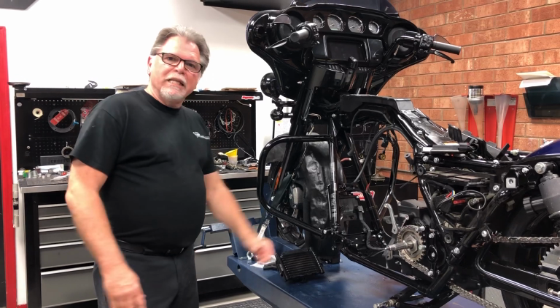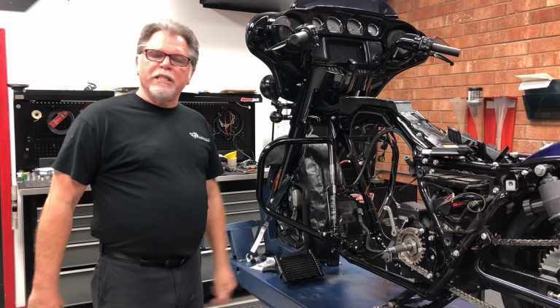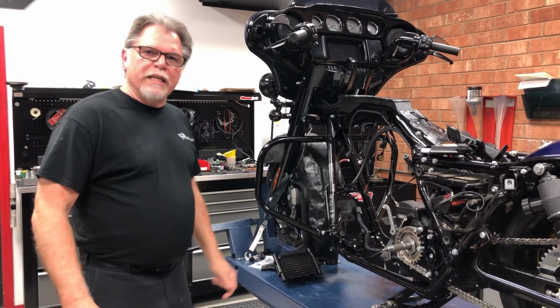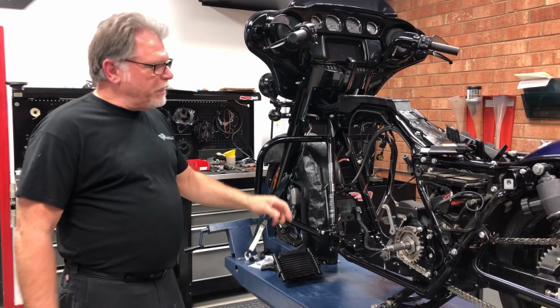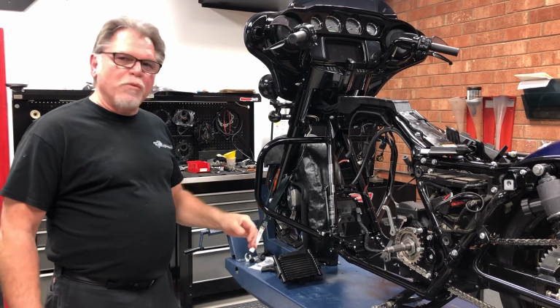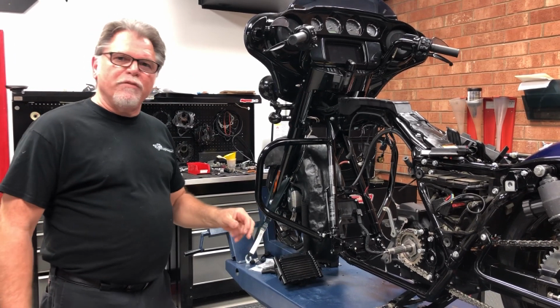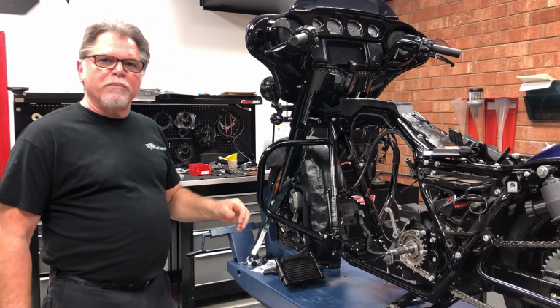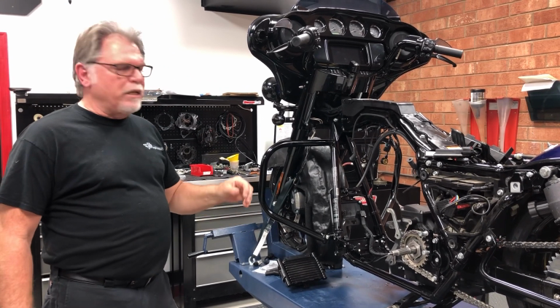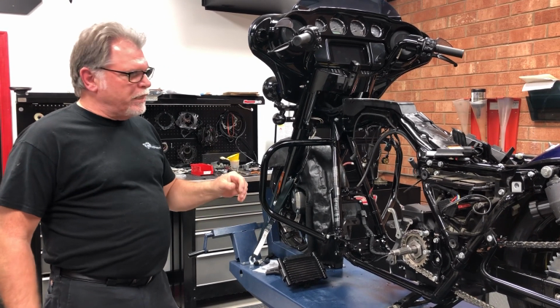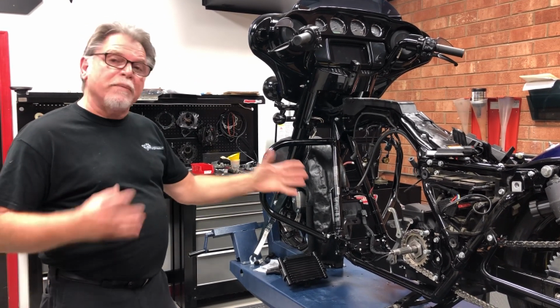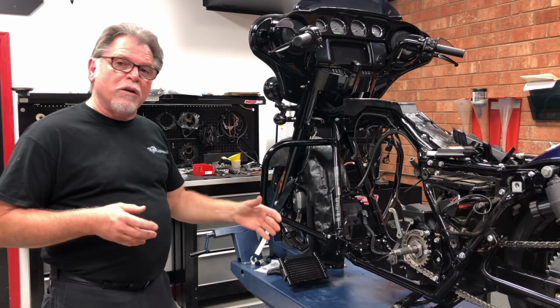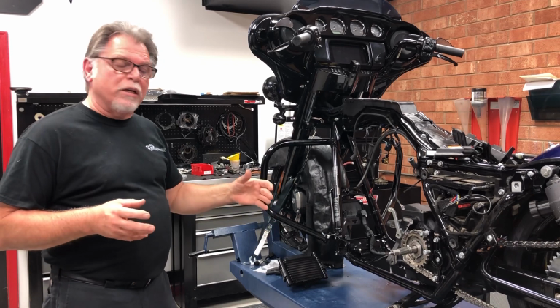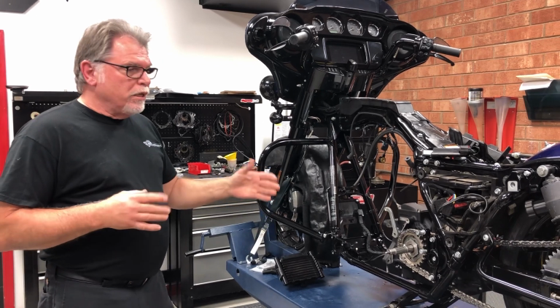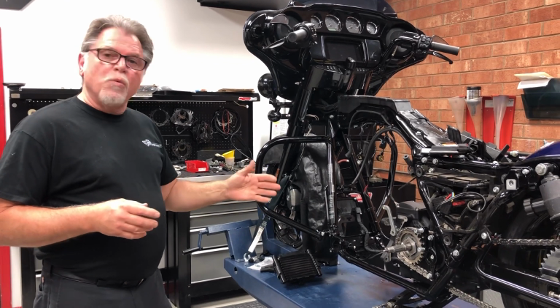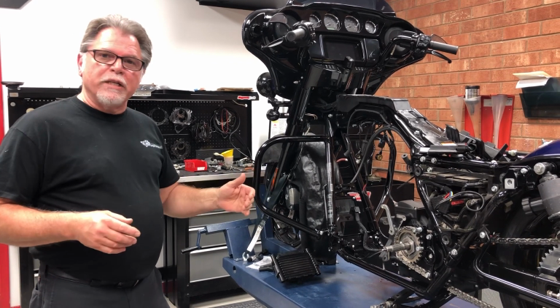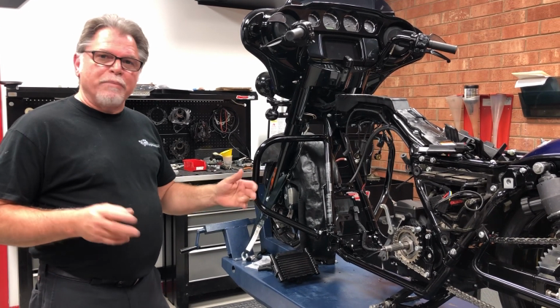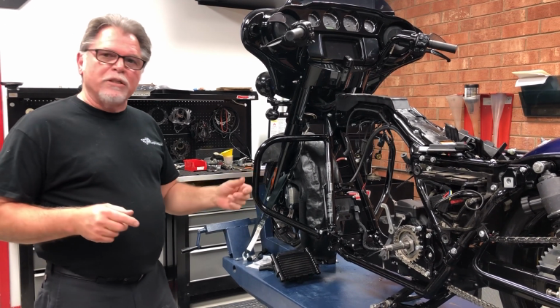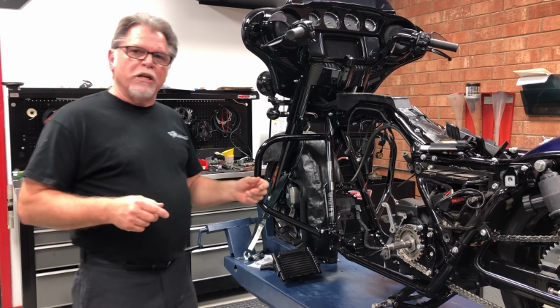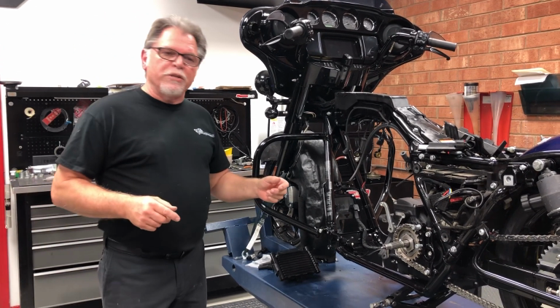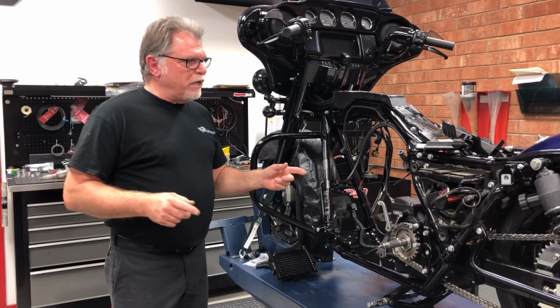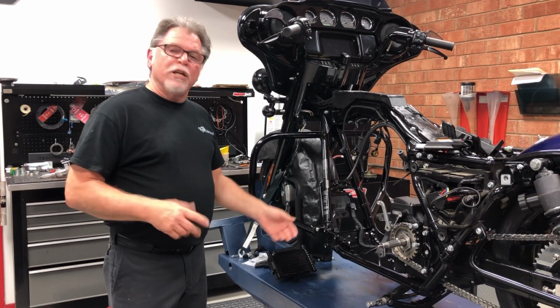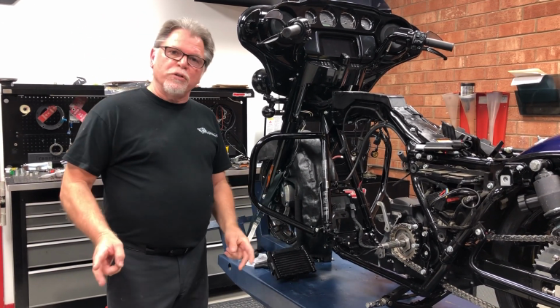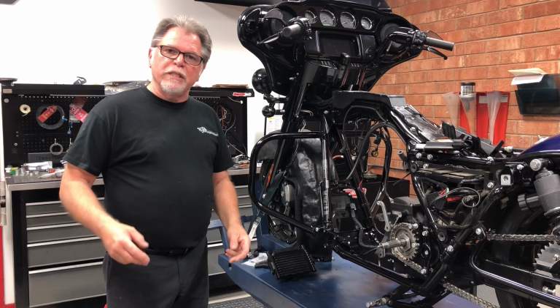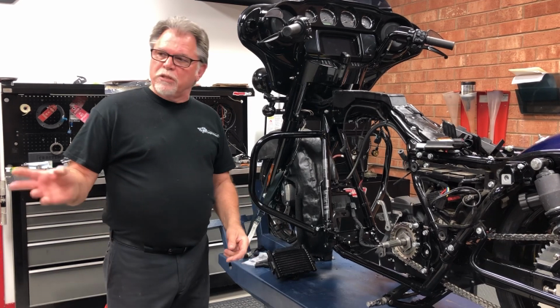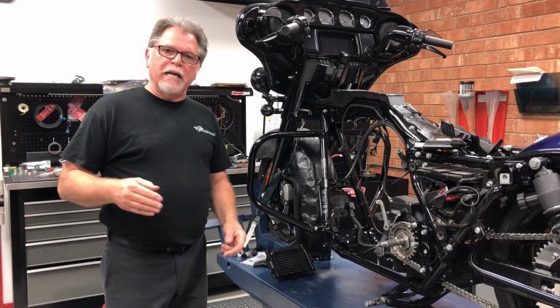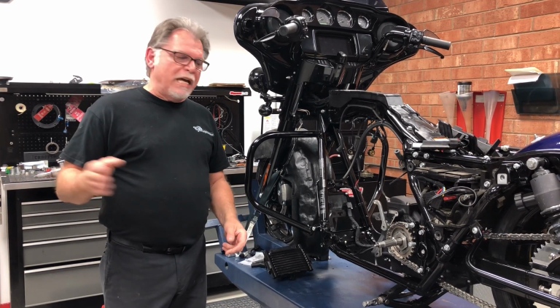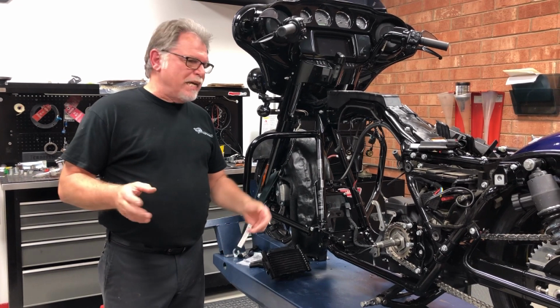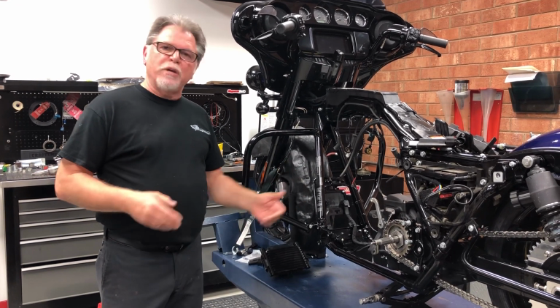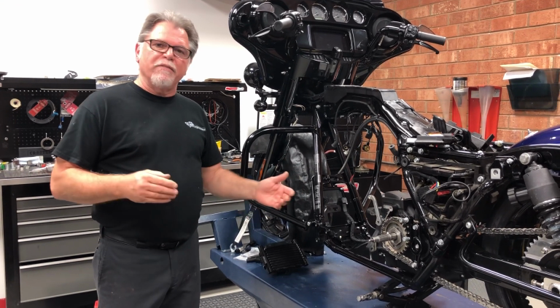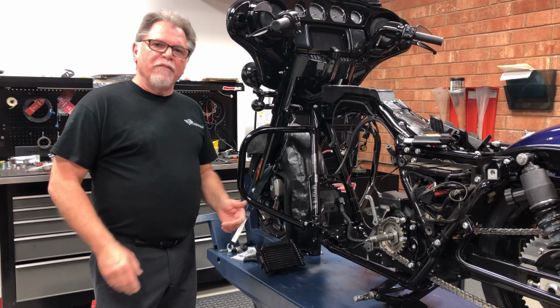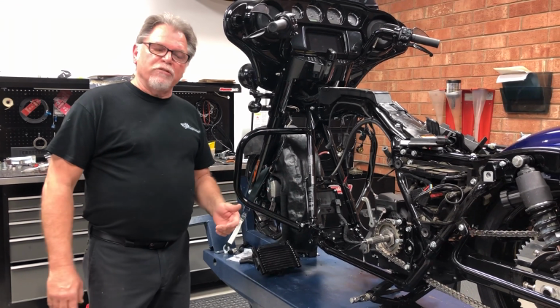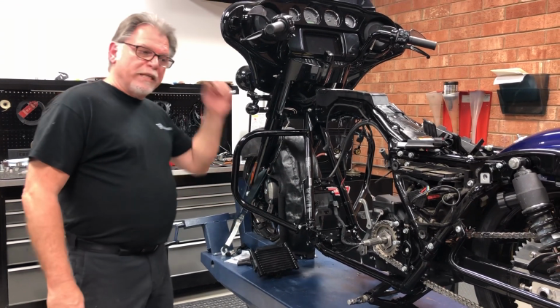Hey, it's TR again from T-Man. I wanted to give you an update on our 139 build. Like I told you in our original video, we're doing two of these 139s side-by-side. We're trying to give videos as we go.